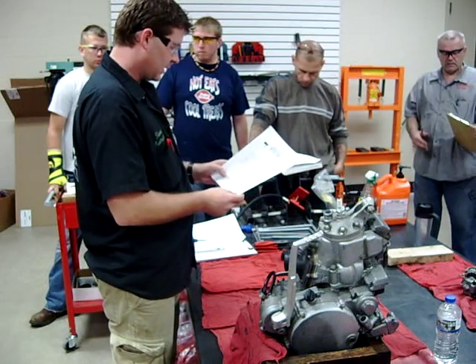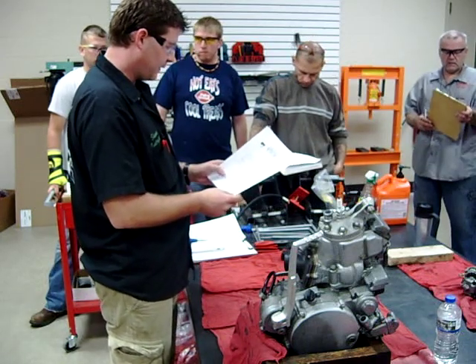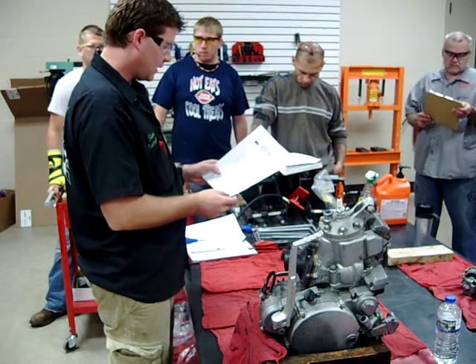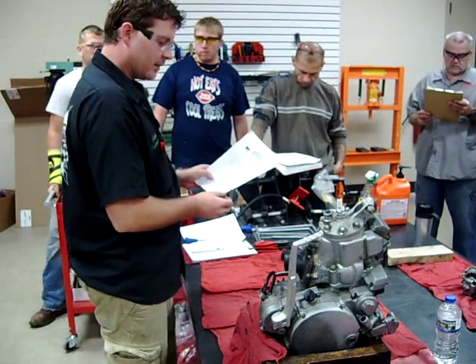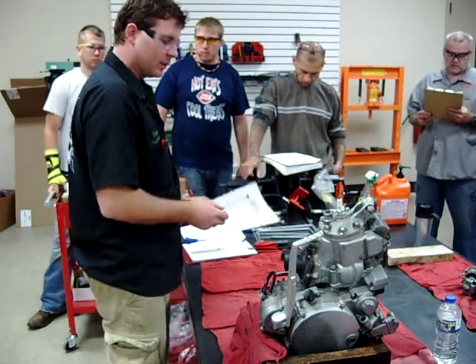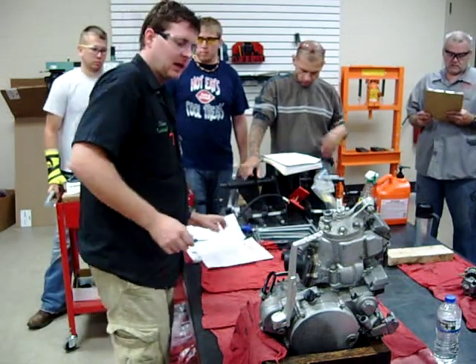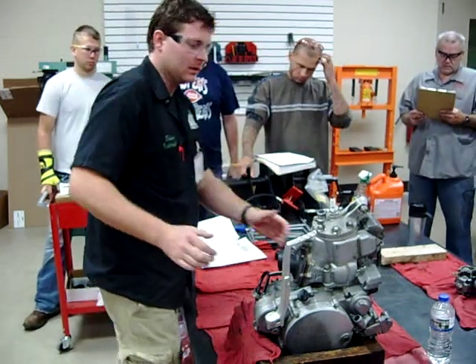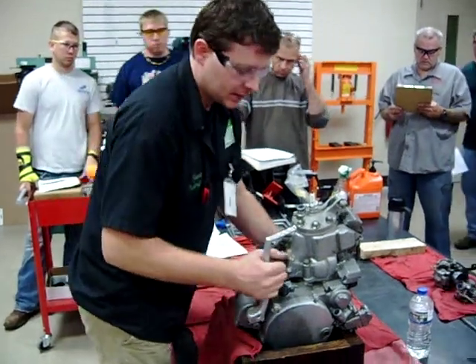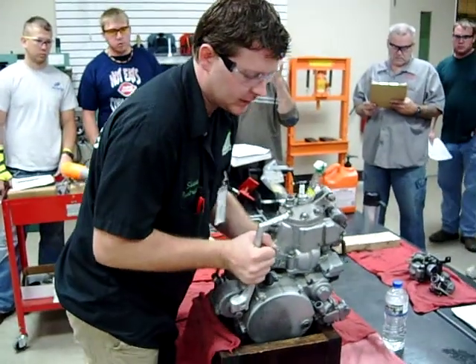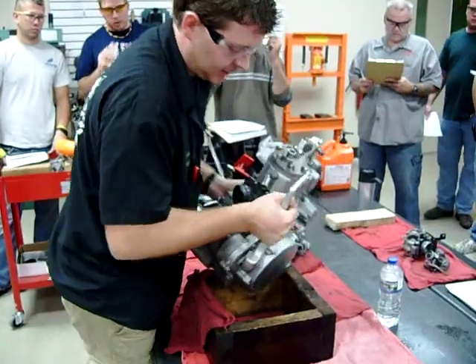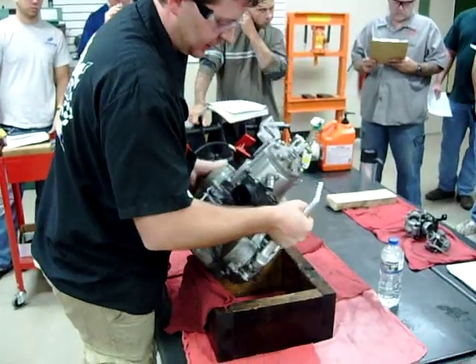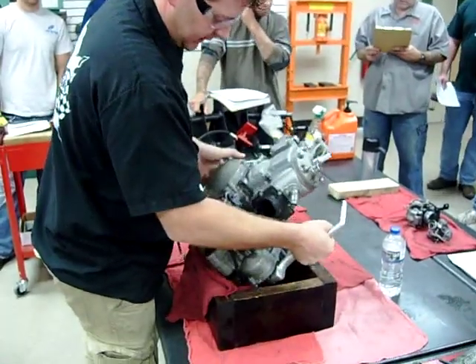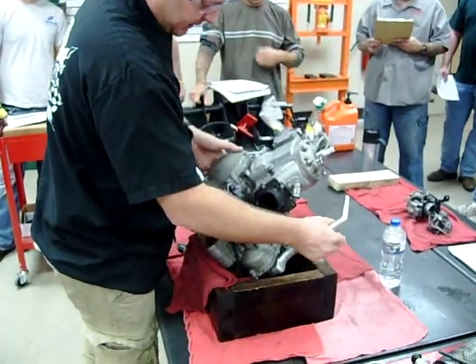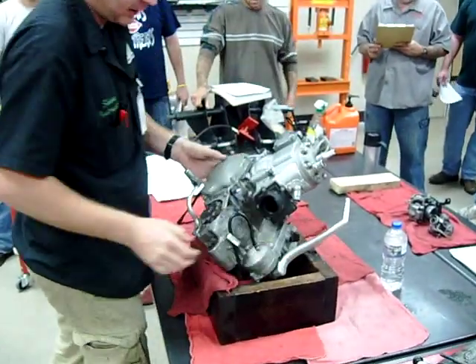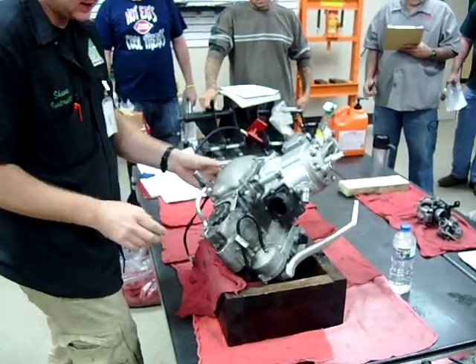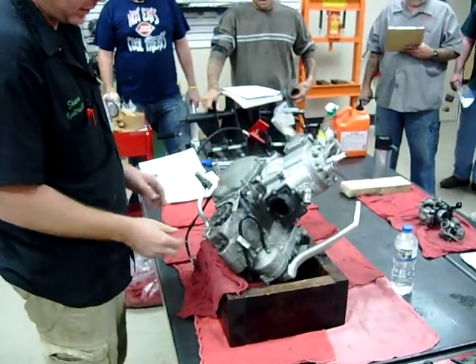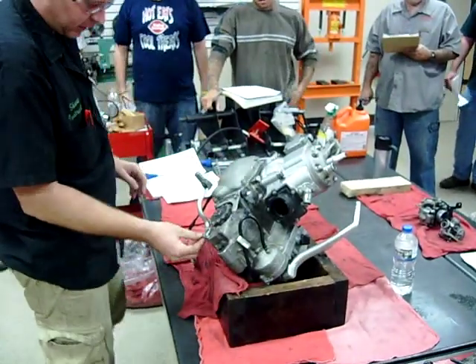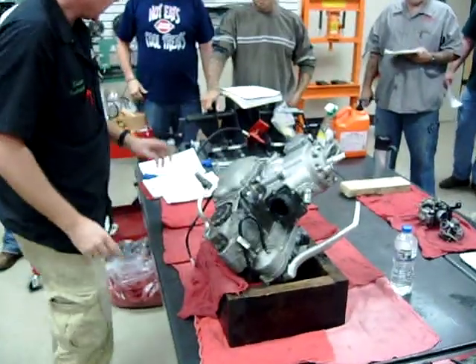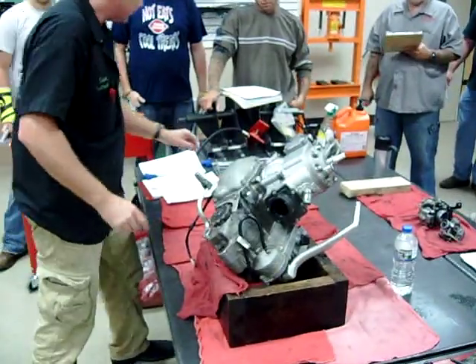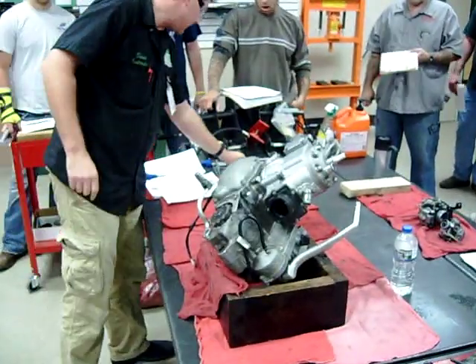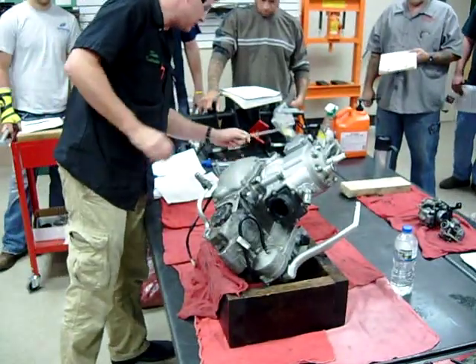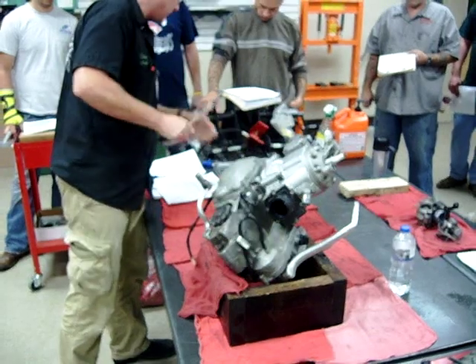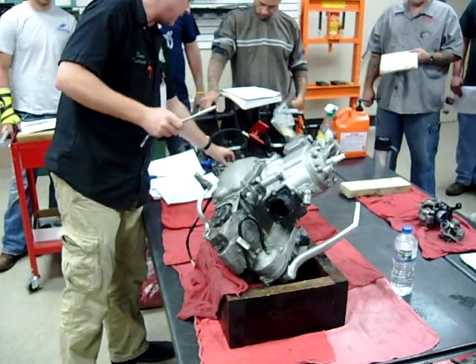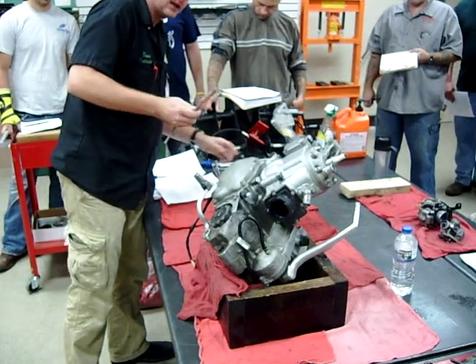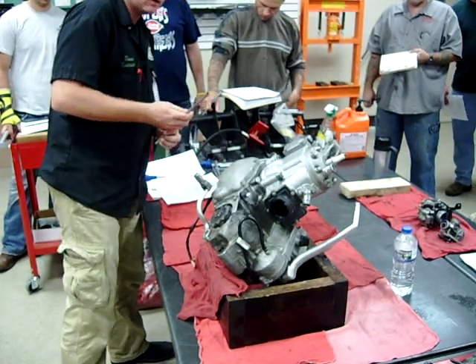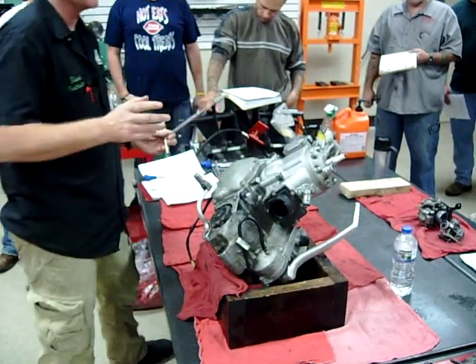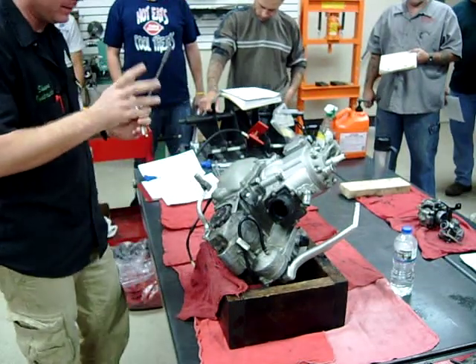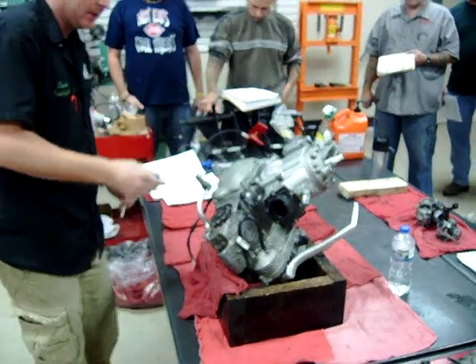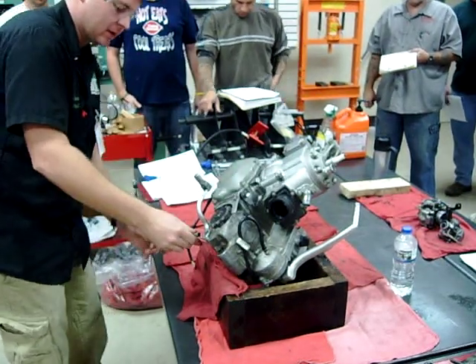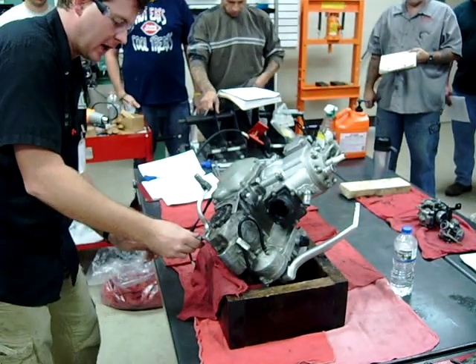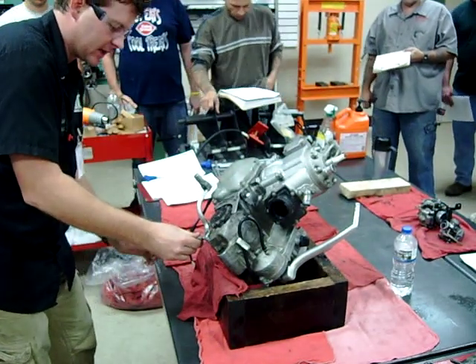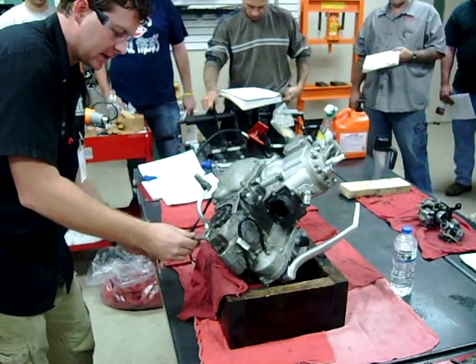We're going to start first off by removing the flywheel. To do that, there are a couple other things I'm going to take off and get out of the way real quick. I also love T-handles — I have an 8, 10, and 12. Those are real popular sizes here.